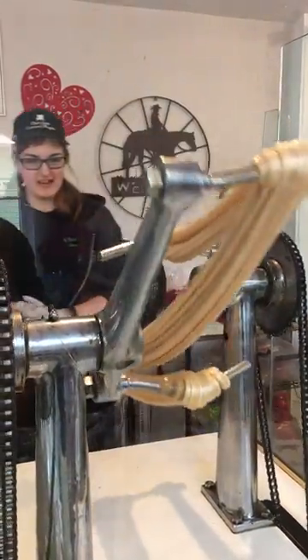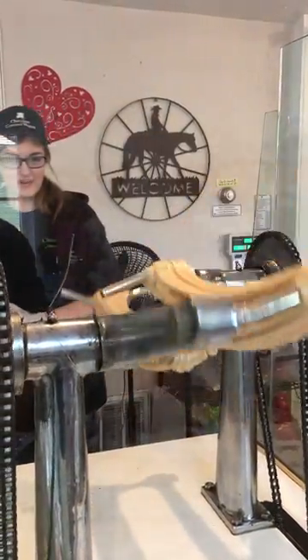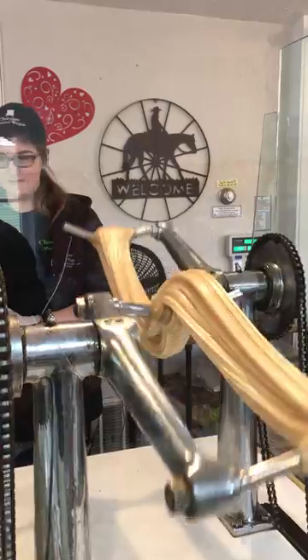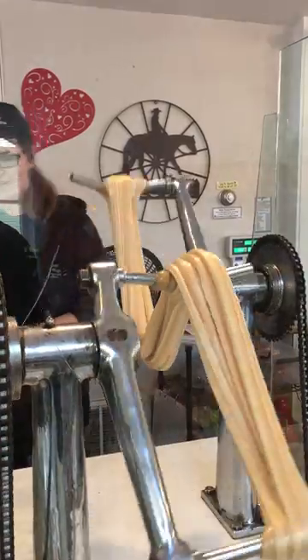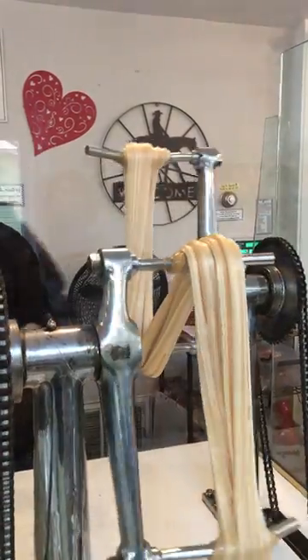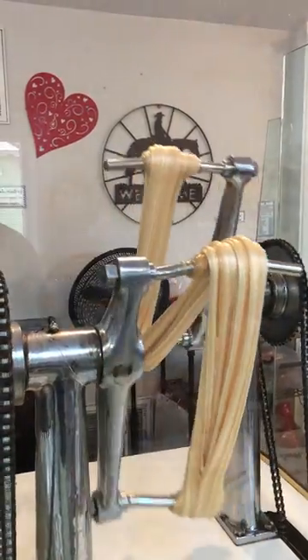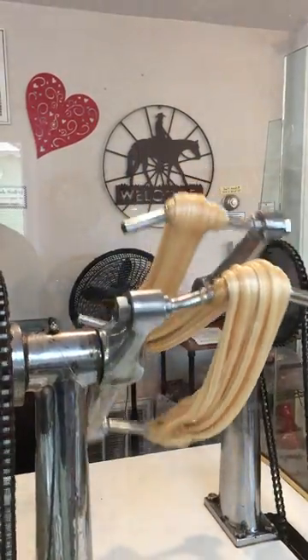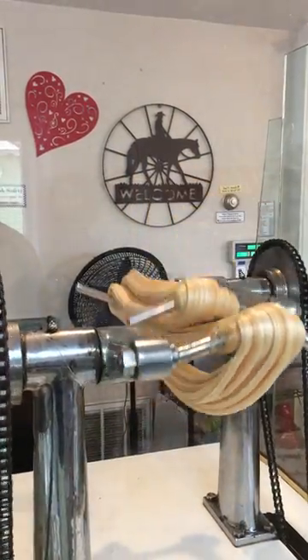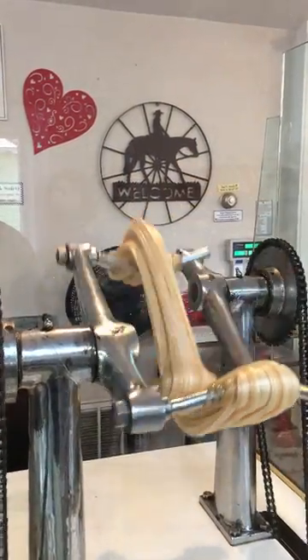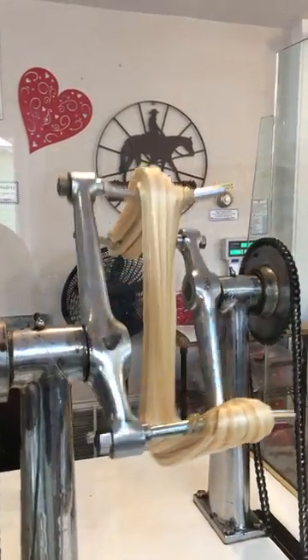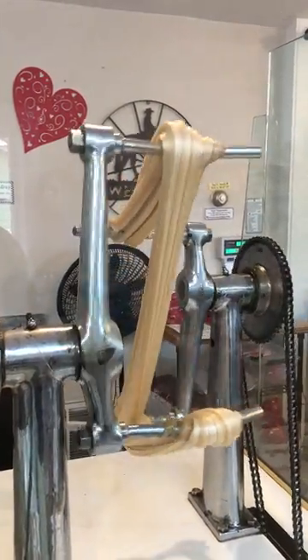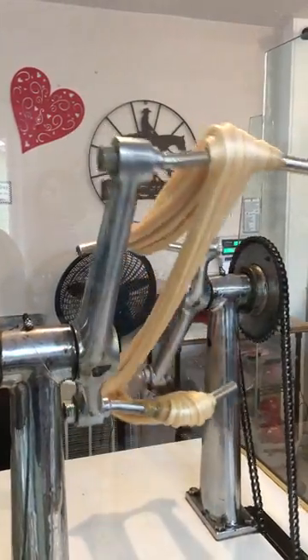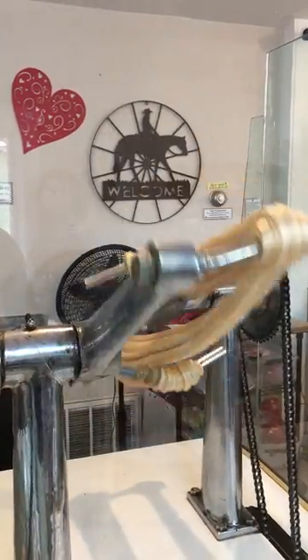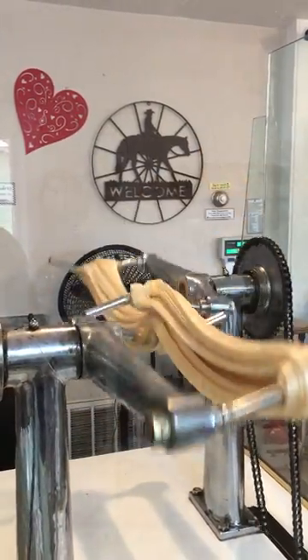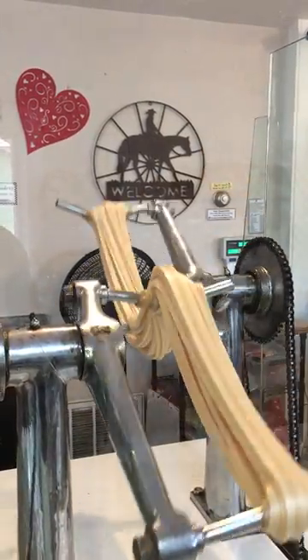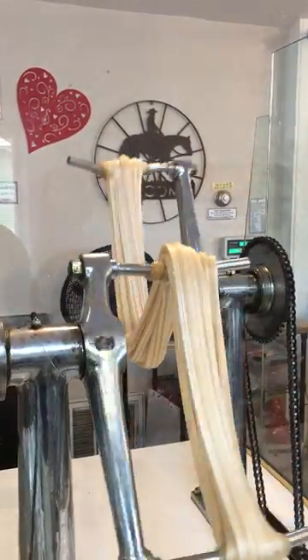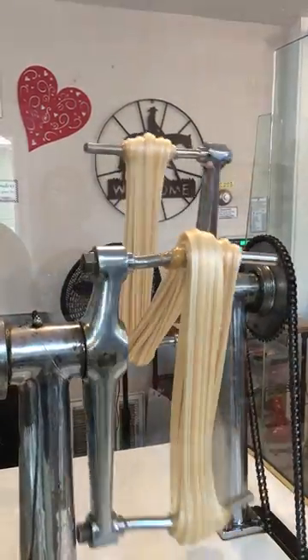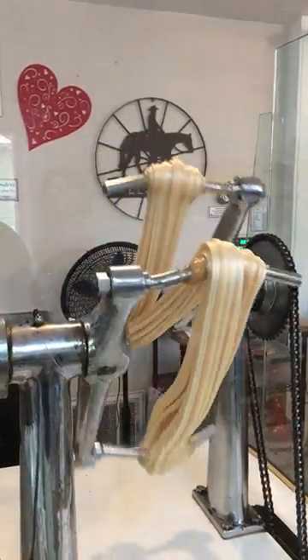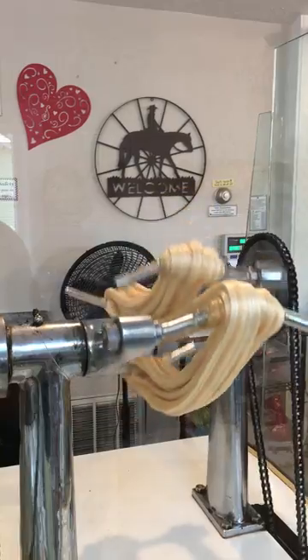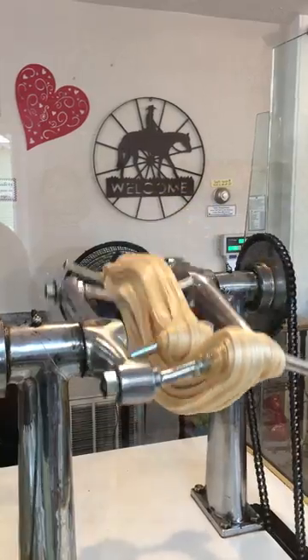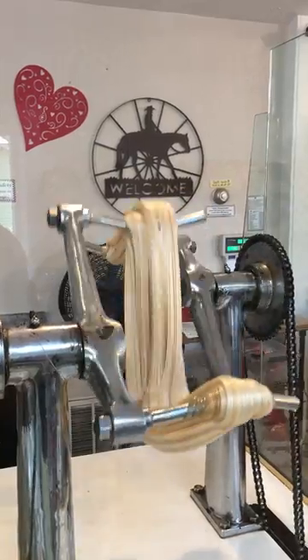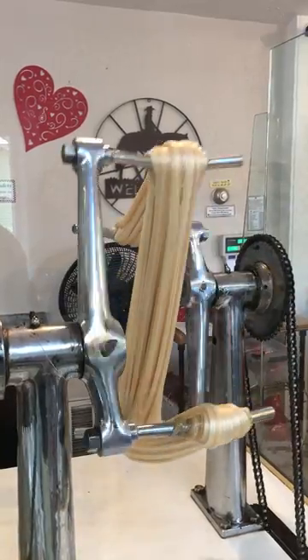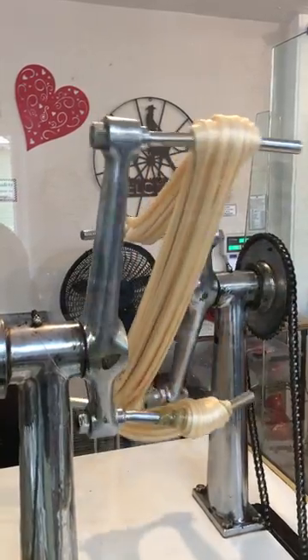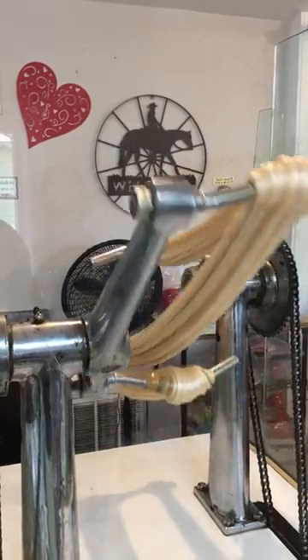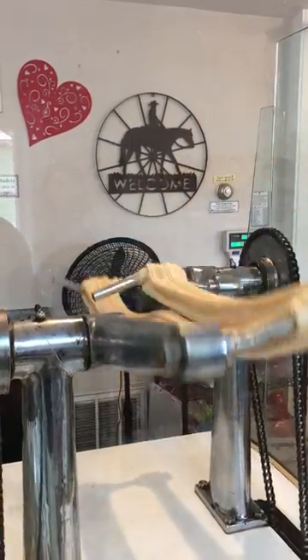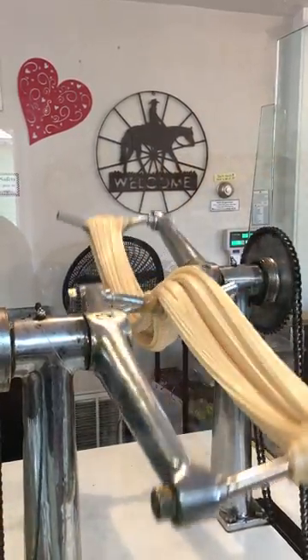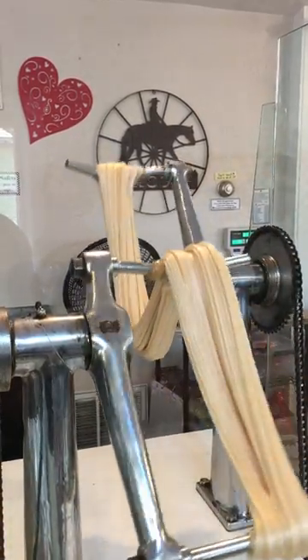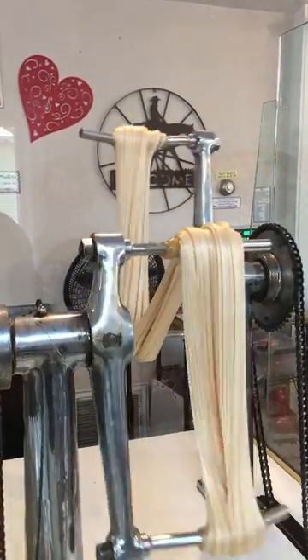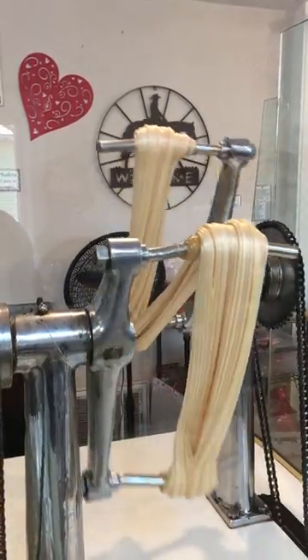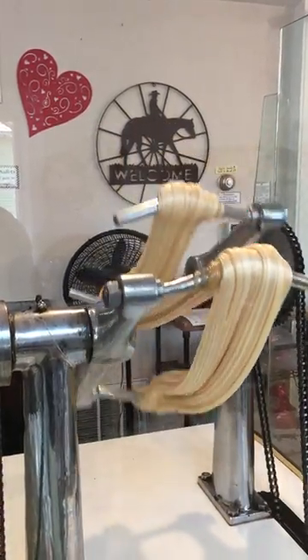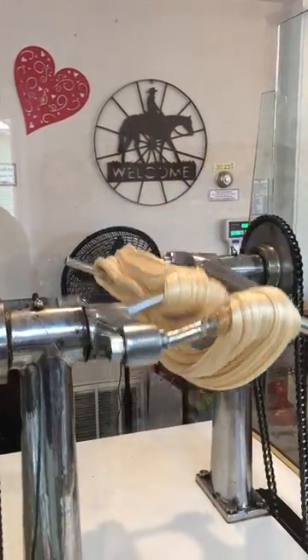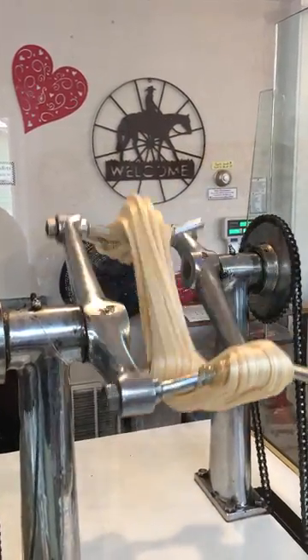And then I'll put the flavoring on. Let me see what kind I need to make. I'll do orange.